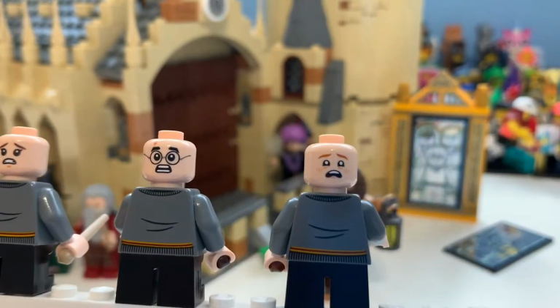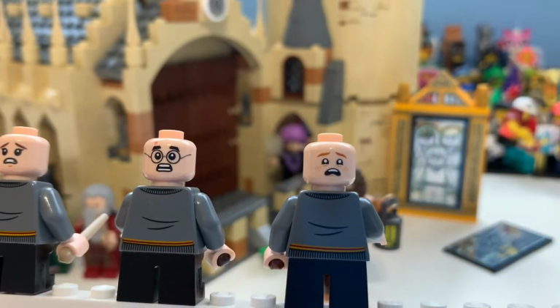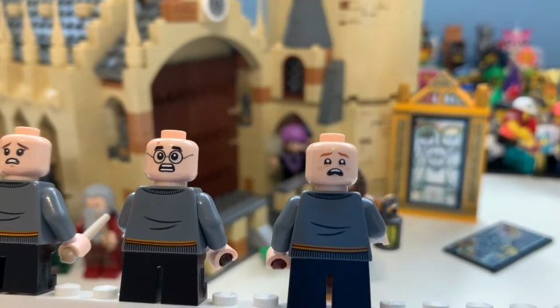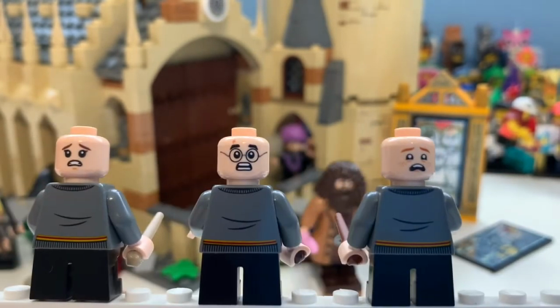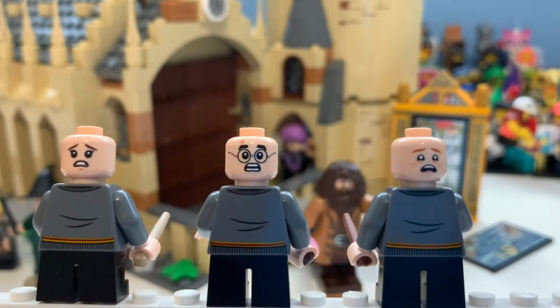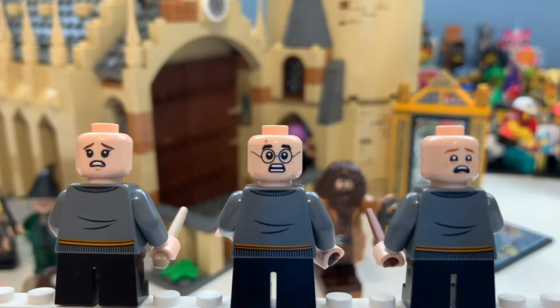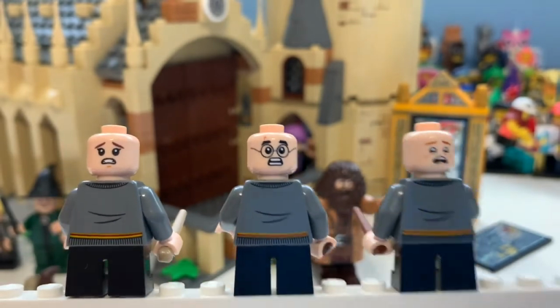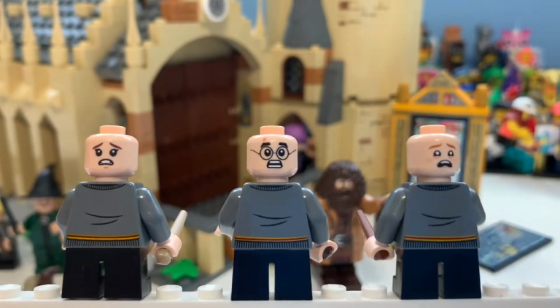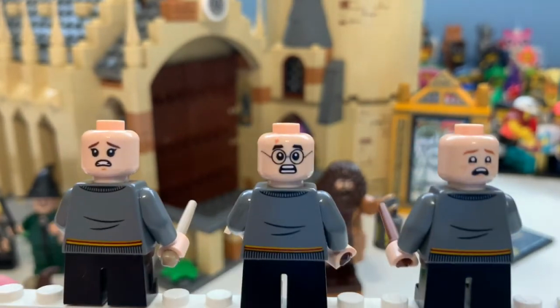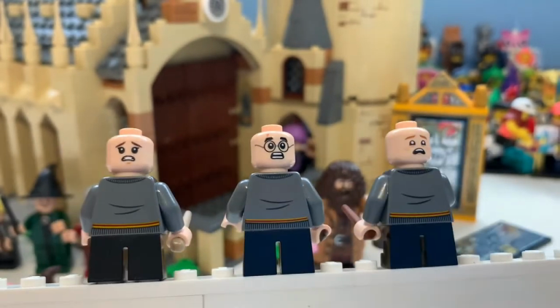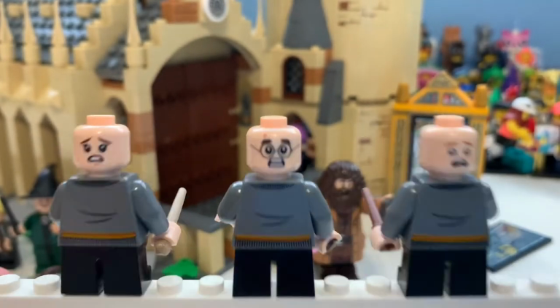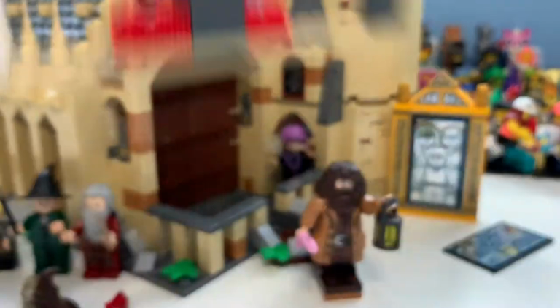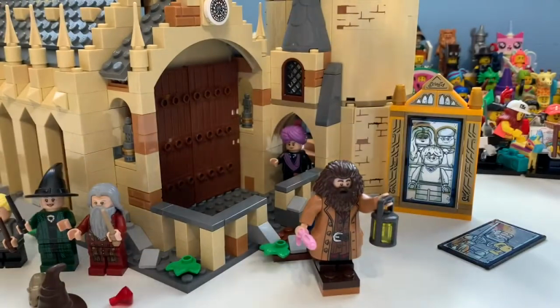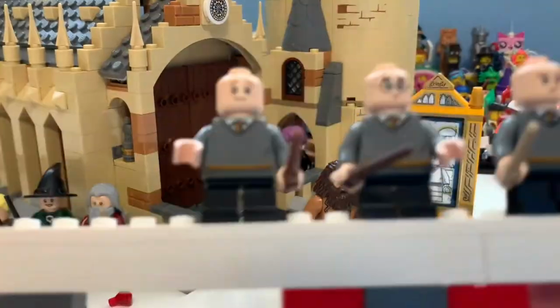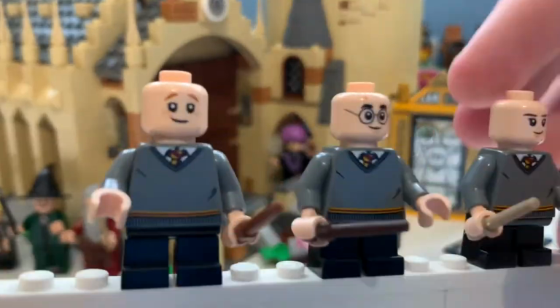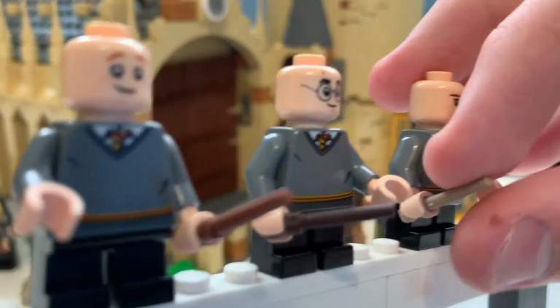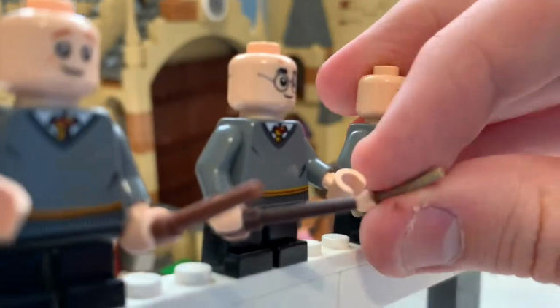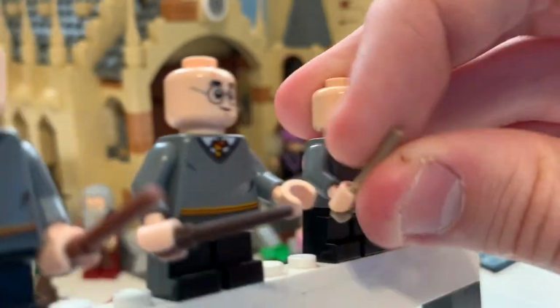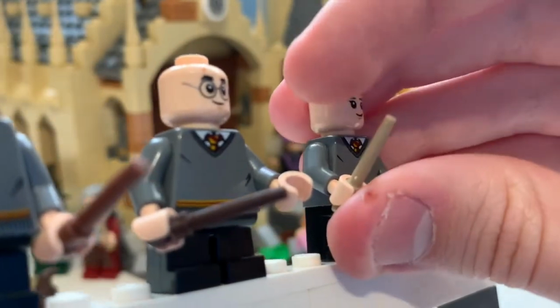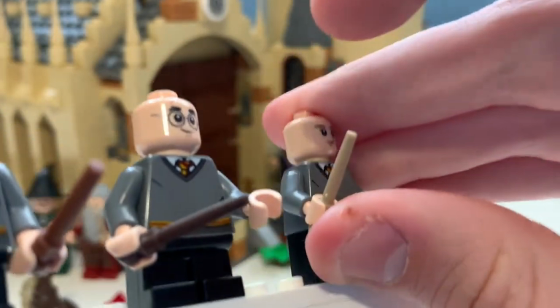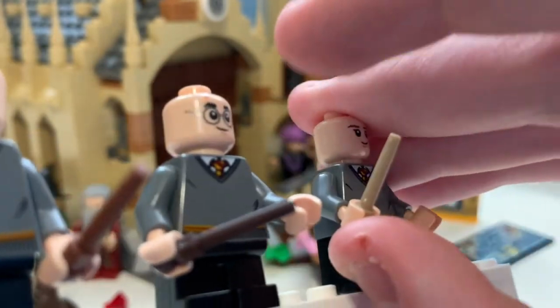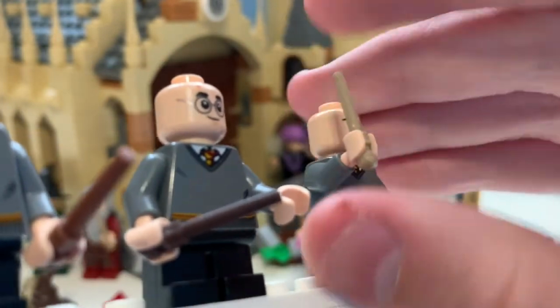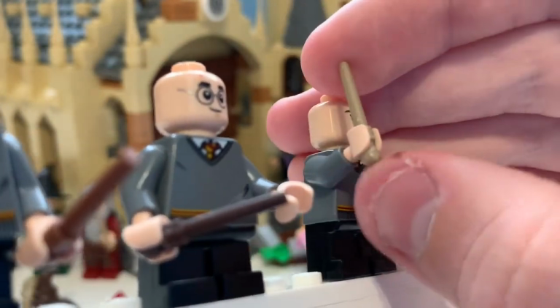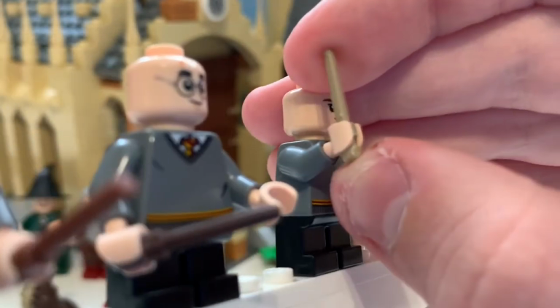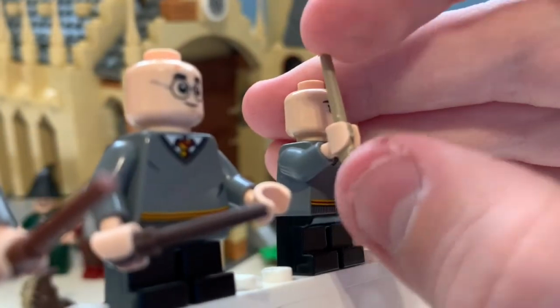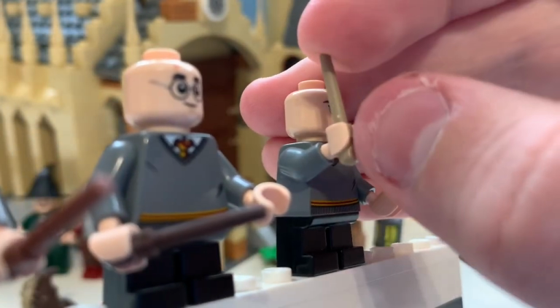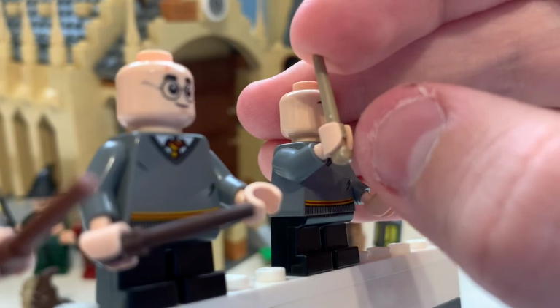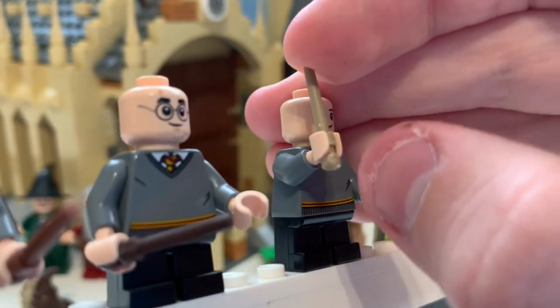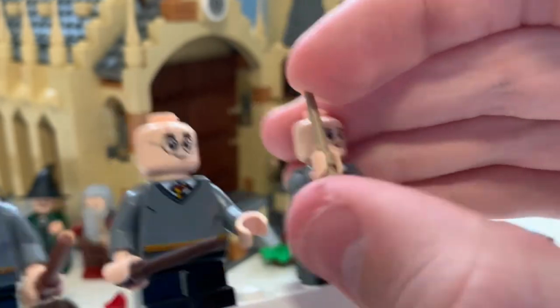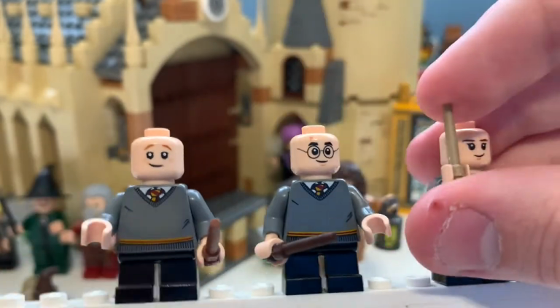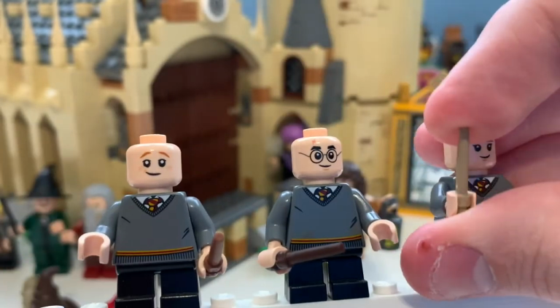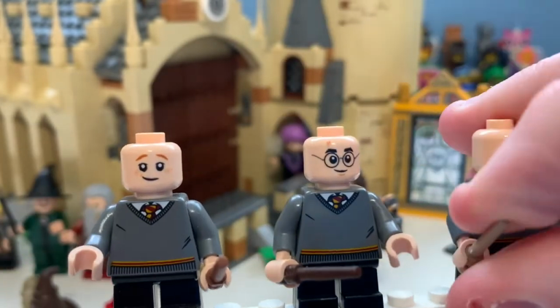Ron's face, Harry's, and Hermione's — they're all scared there. I think these are great minifigures. And the wand piece — I've never really shown this before — it looks really cool. I think it is a great mould.